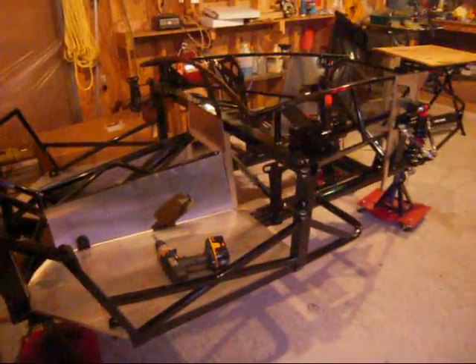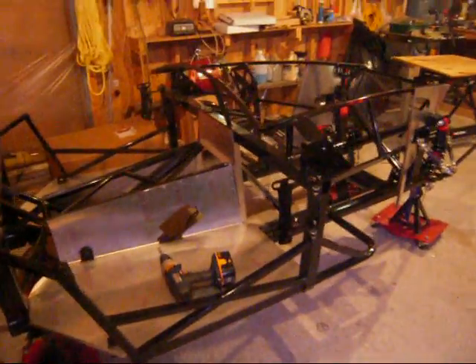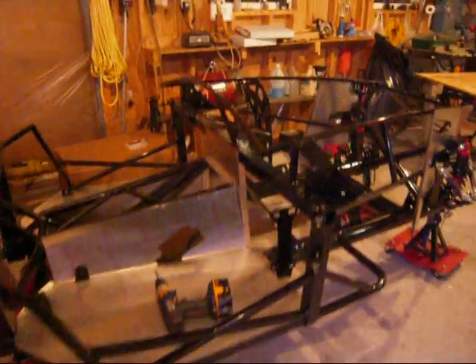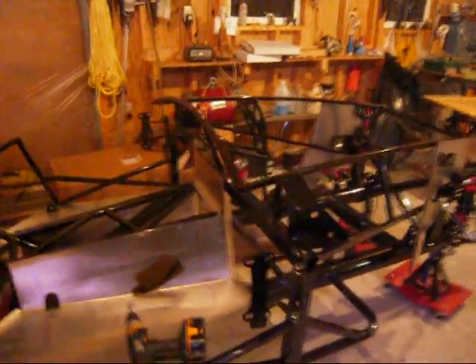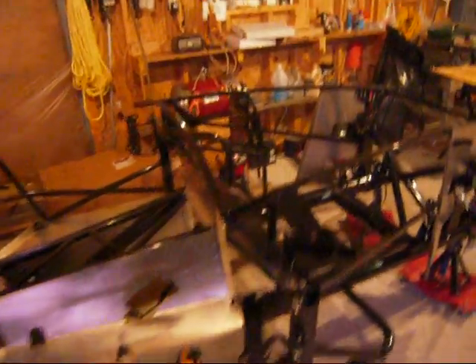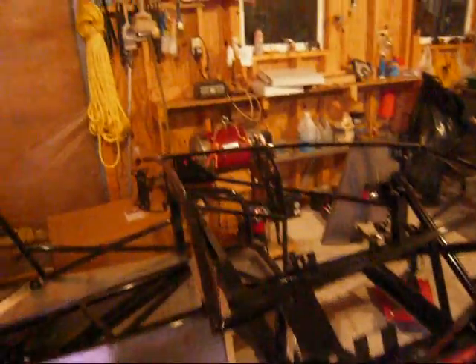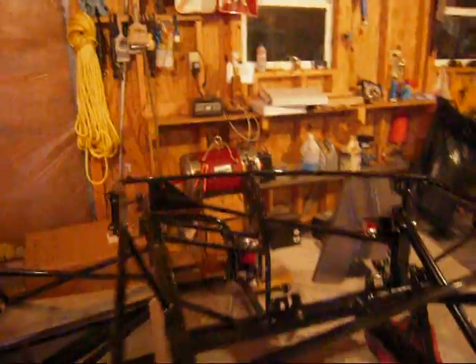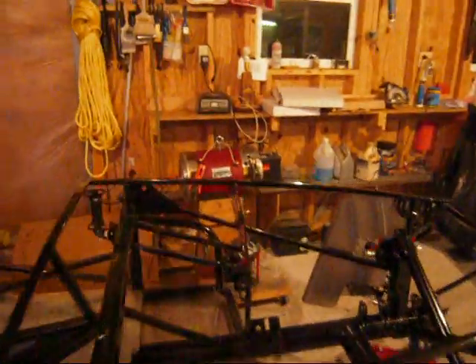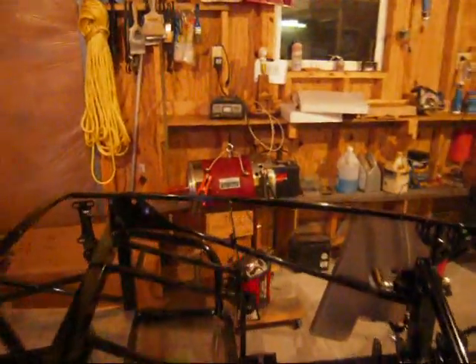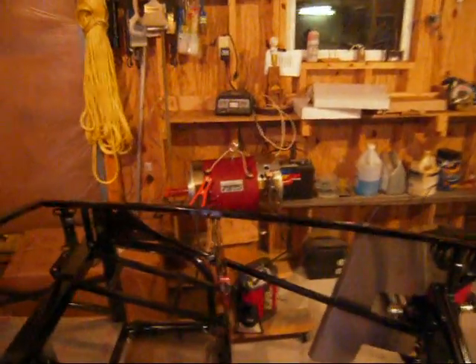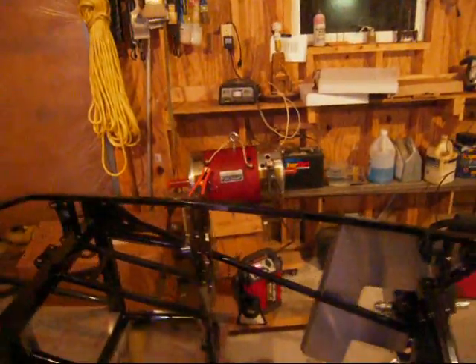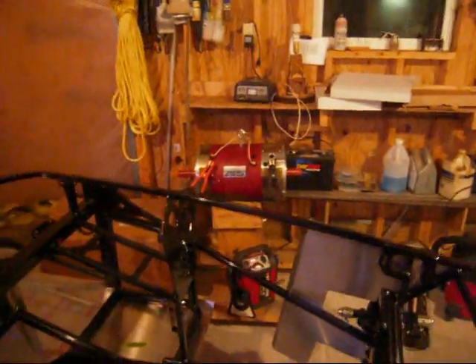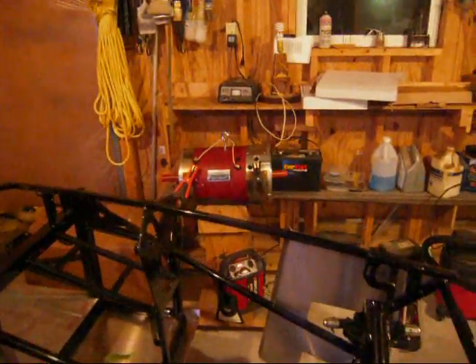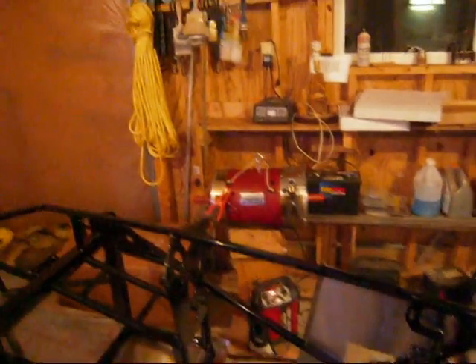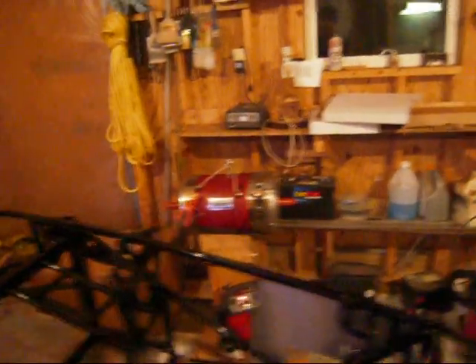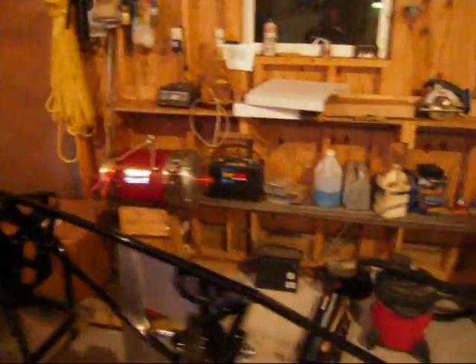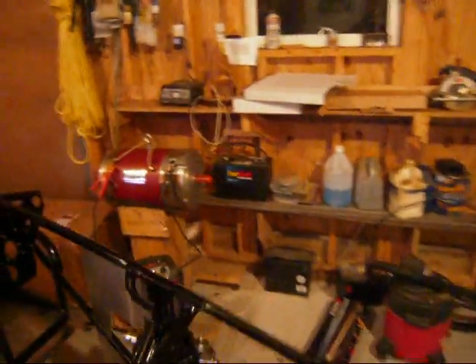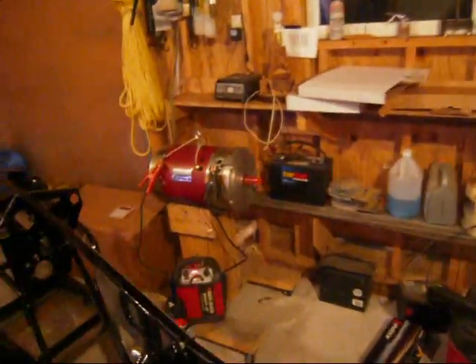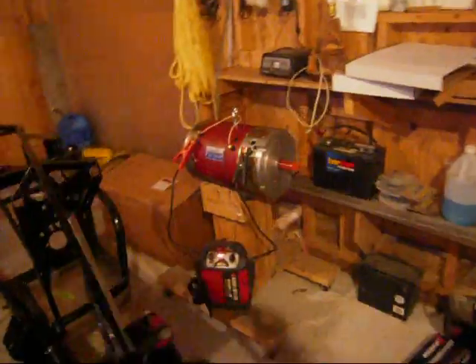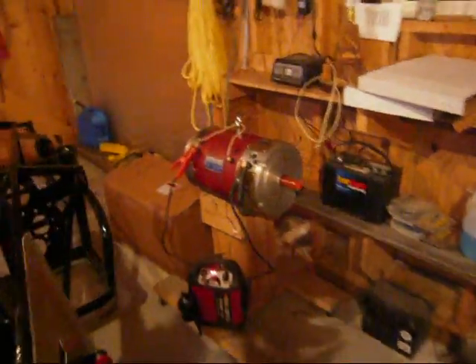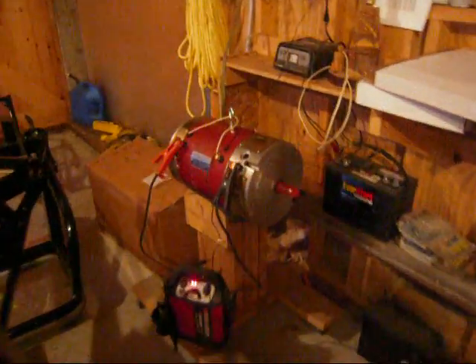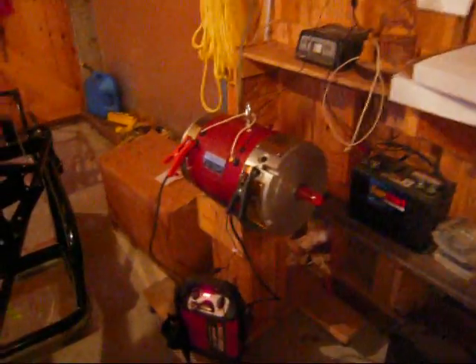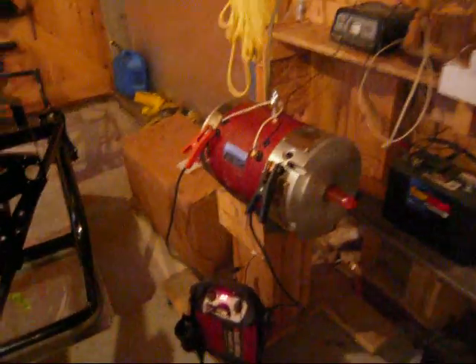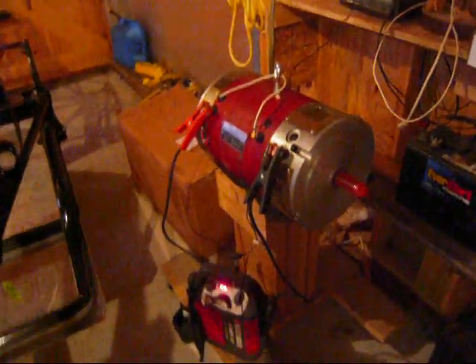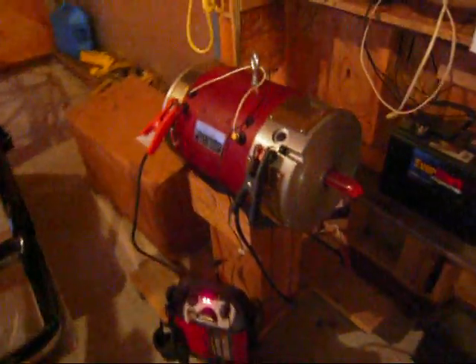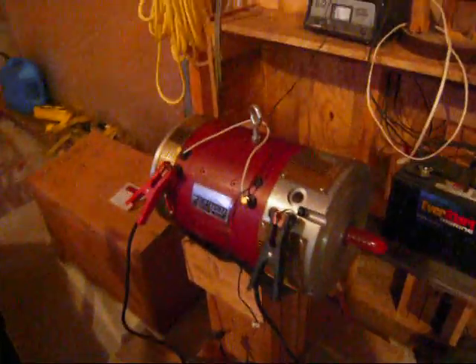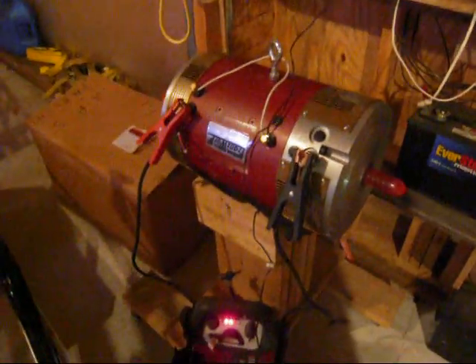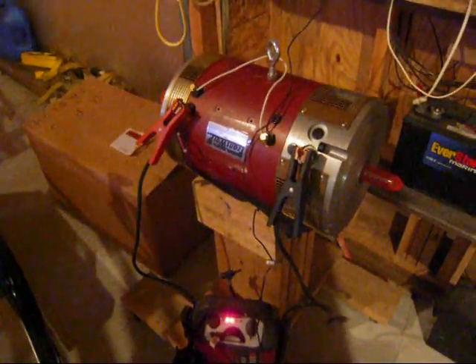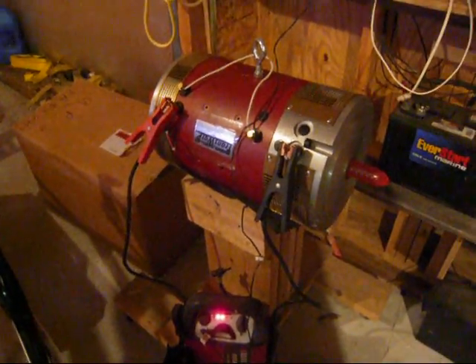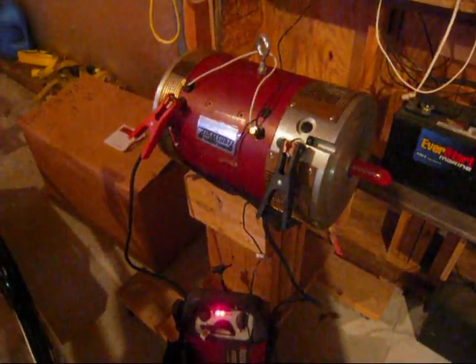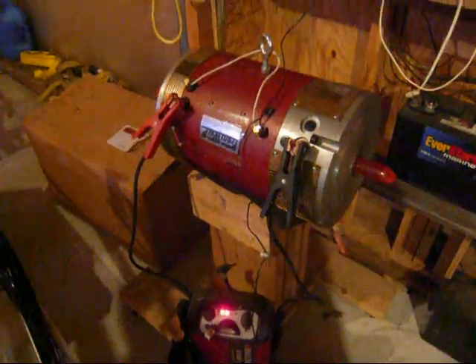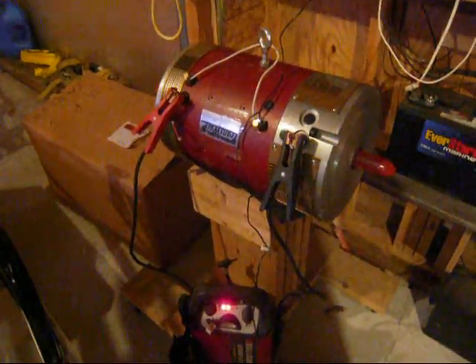The motor has come in just a couple days ago. It's a NetGain TransWarp 11-inch high-voltage version, so it should be good for 288 volts.